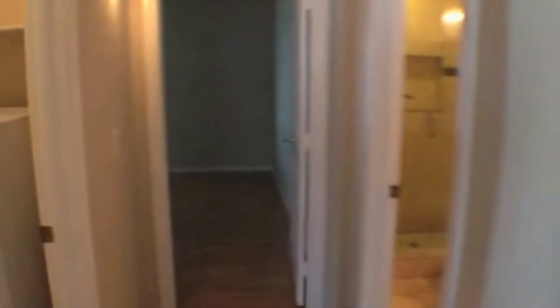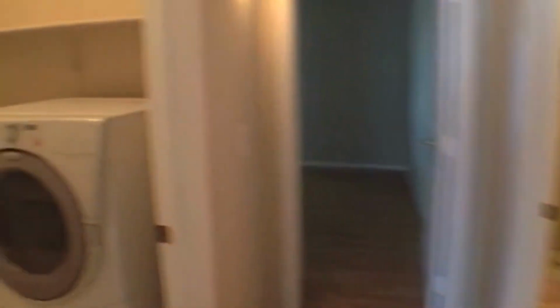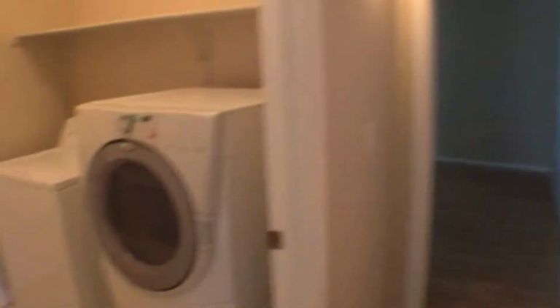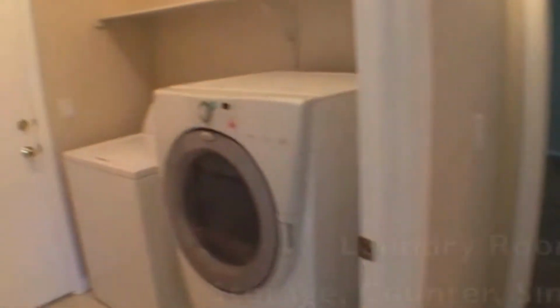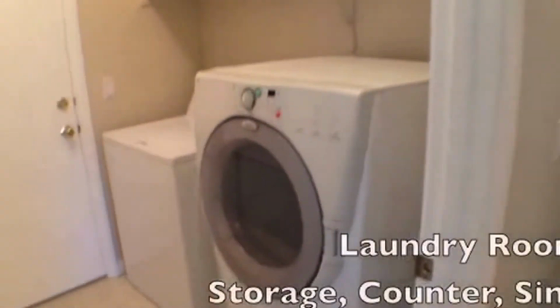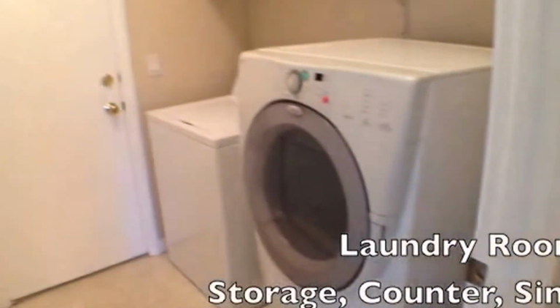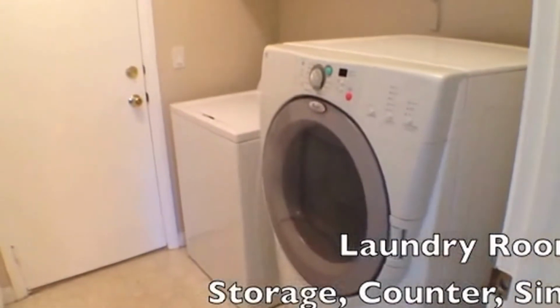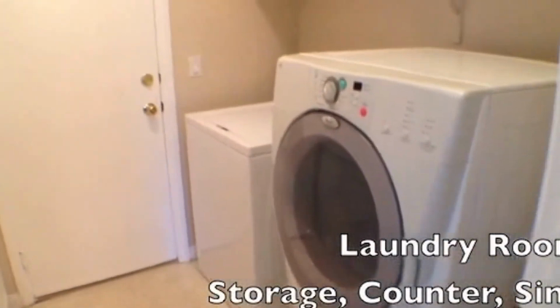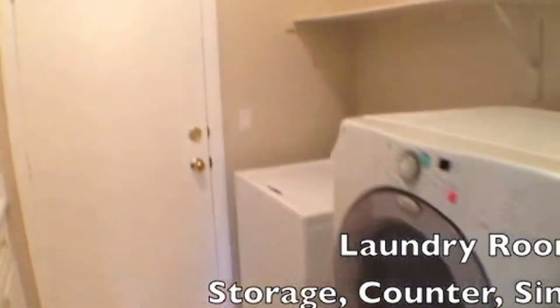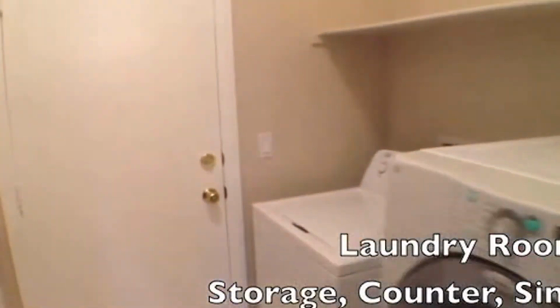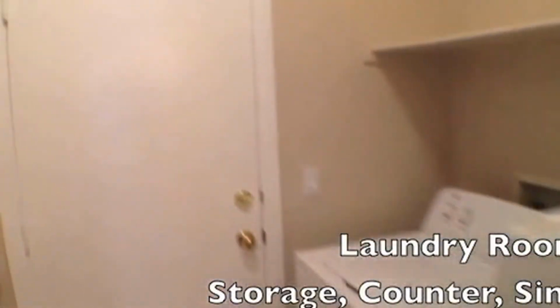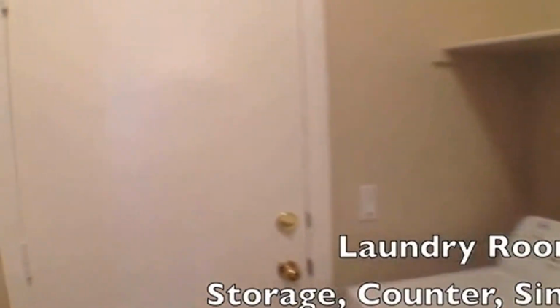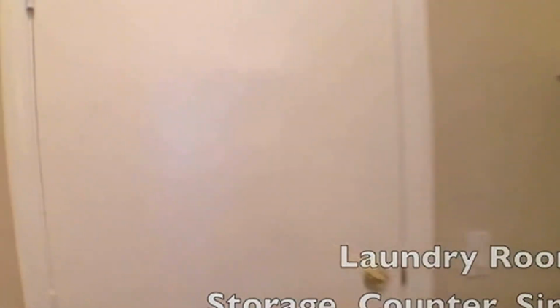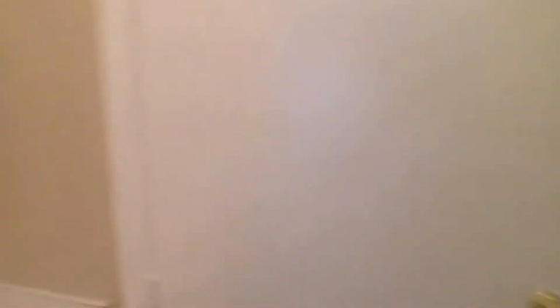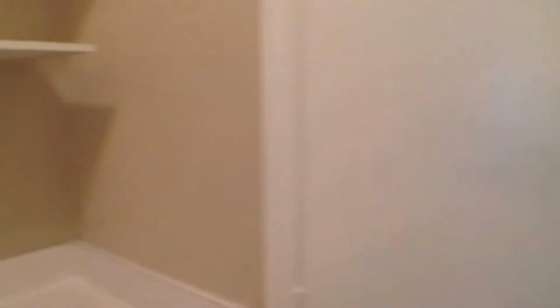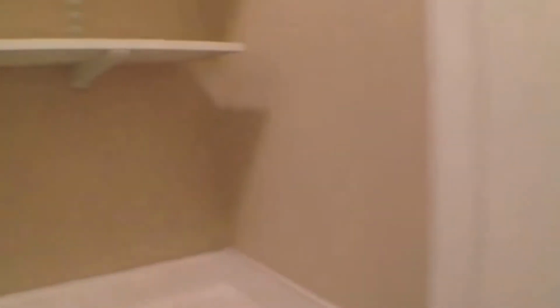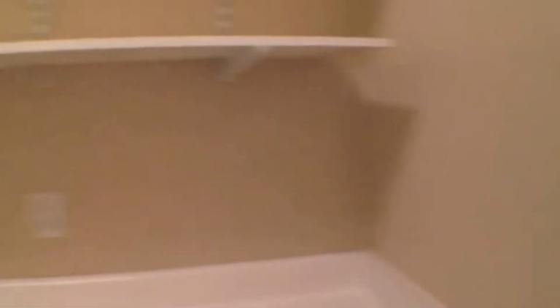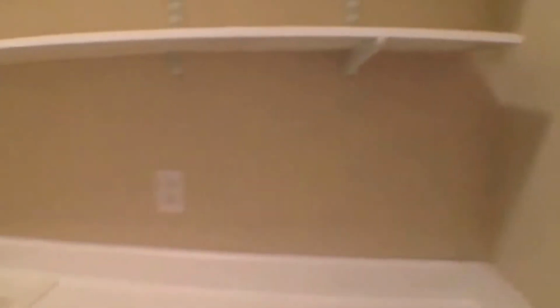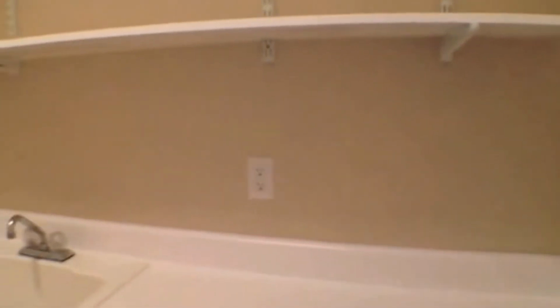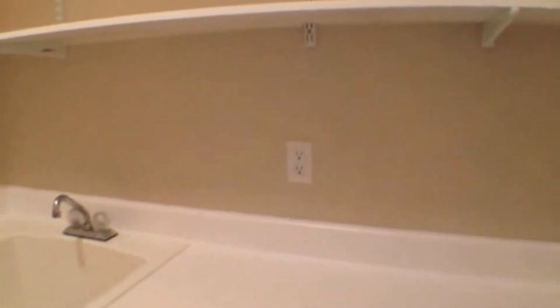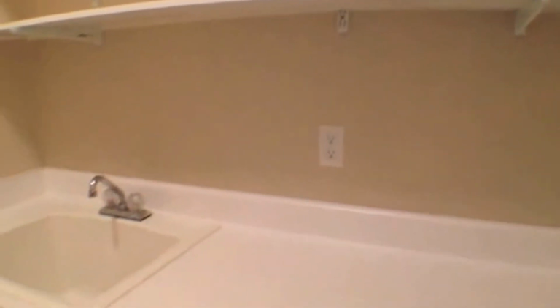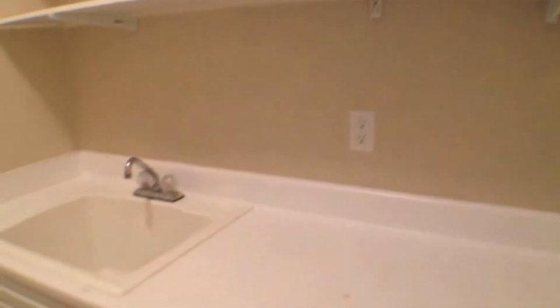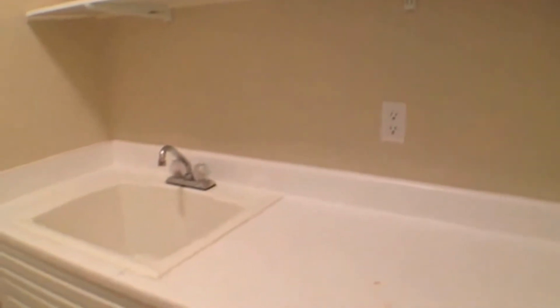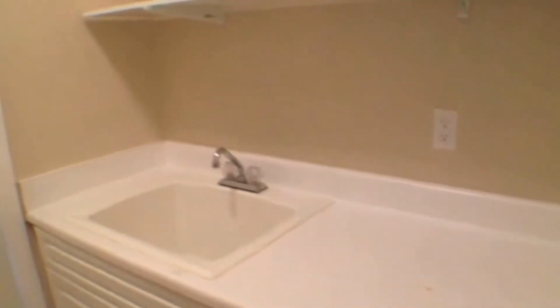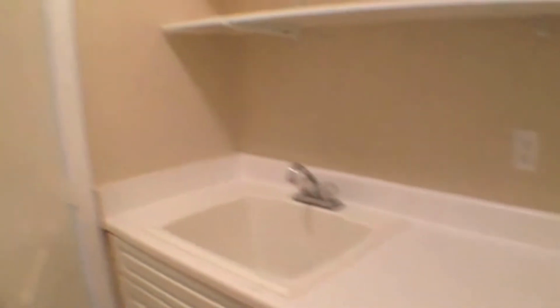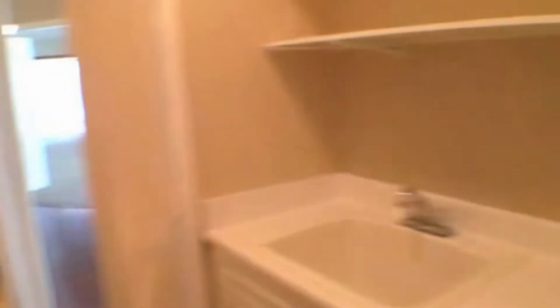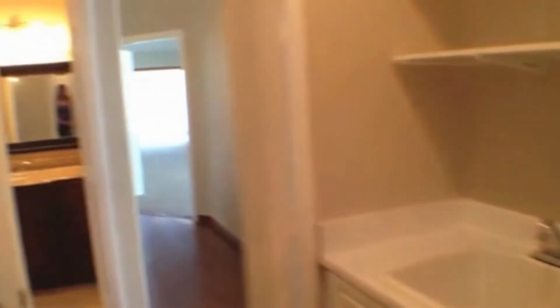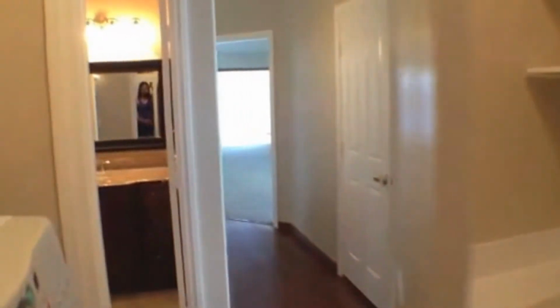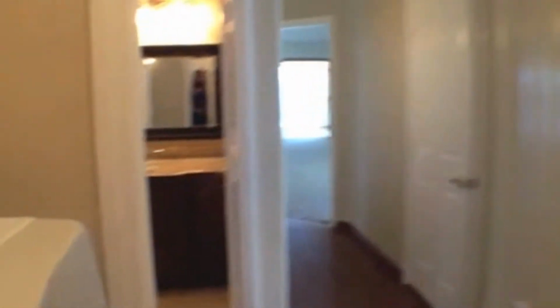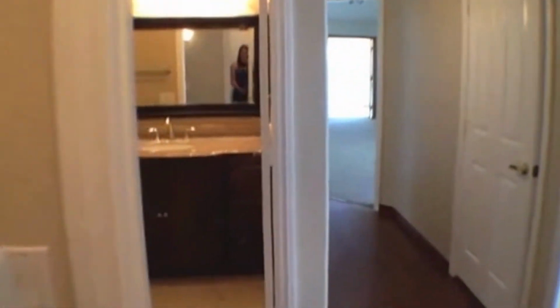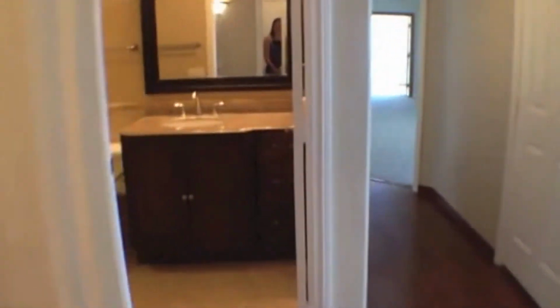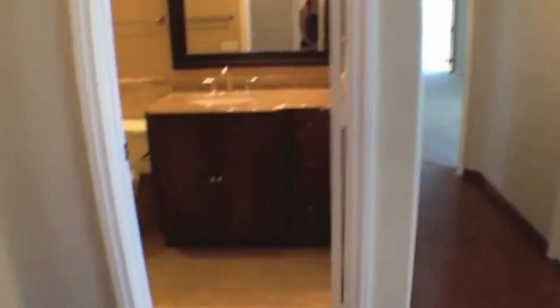Off to the left is the laundry room — this is a great laundry room. It's got lots of storage, a countertop as well as a sink. There's also a linen closet behind that door.